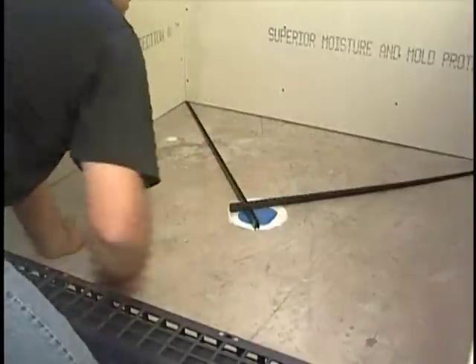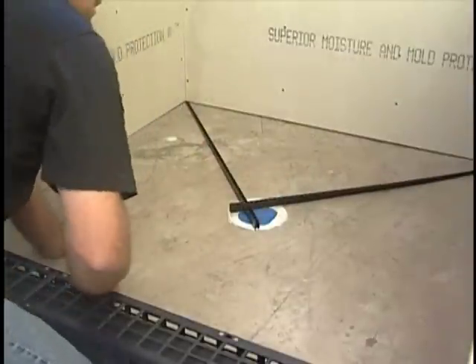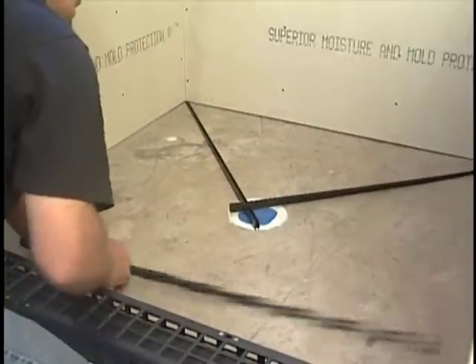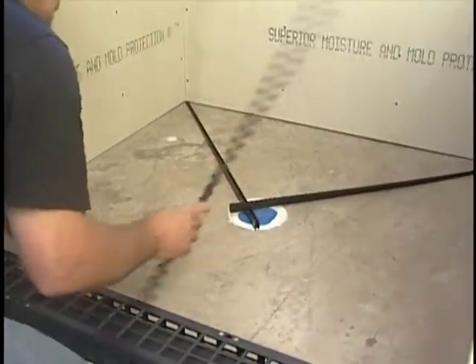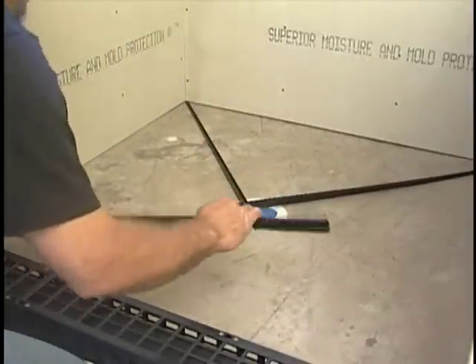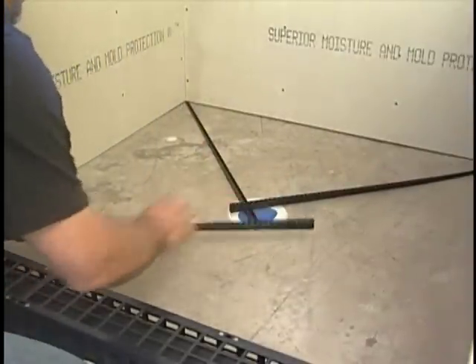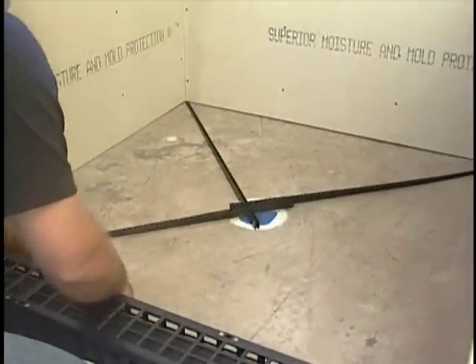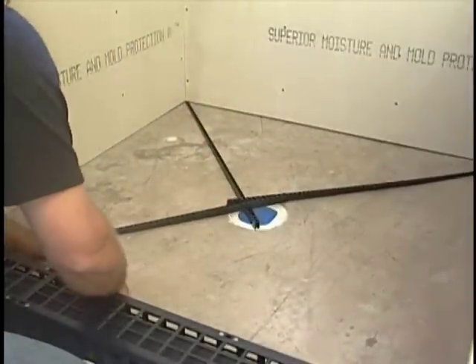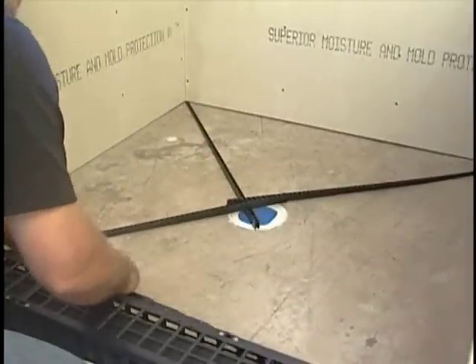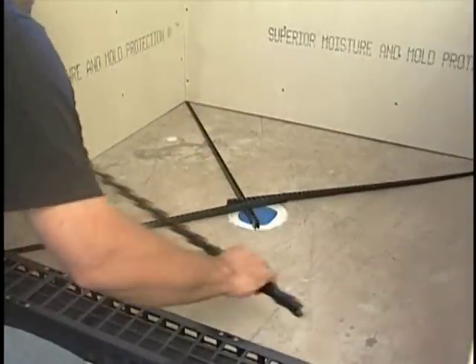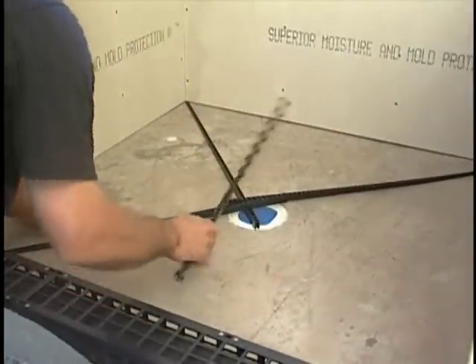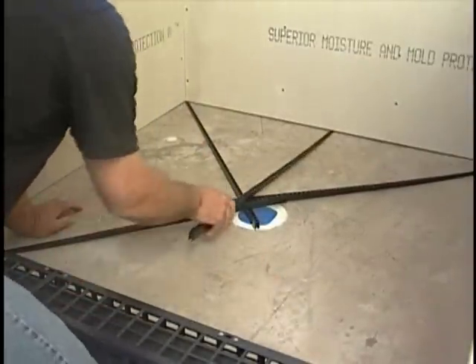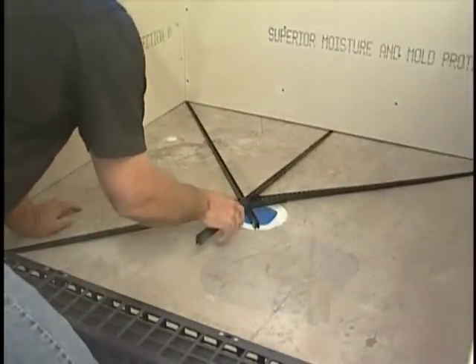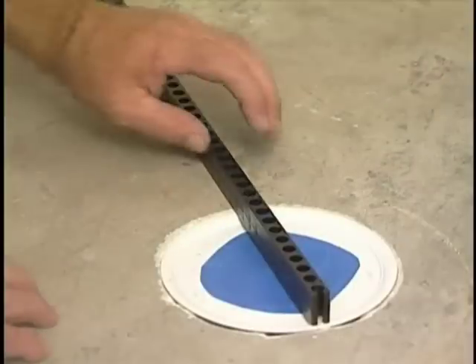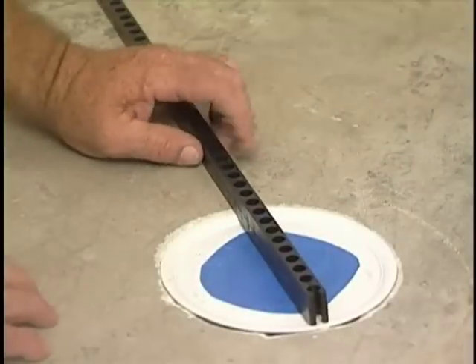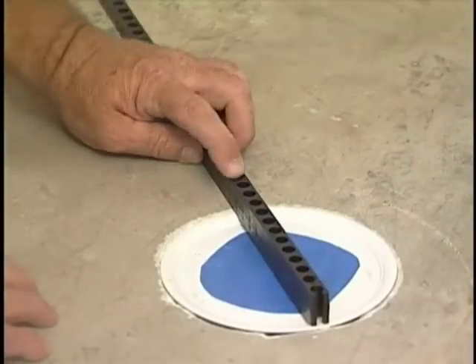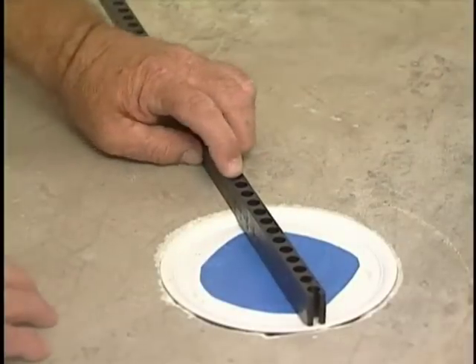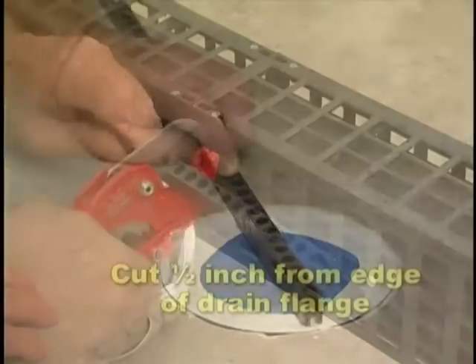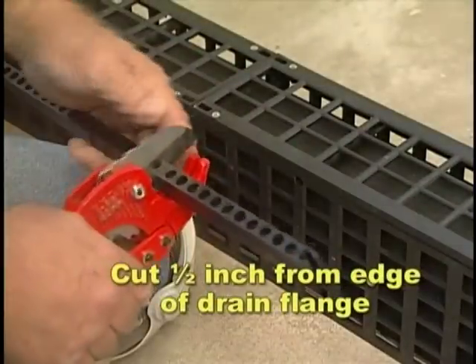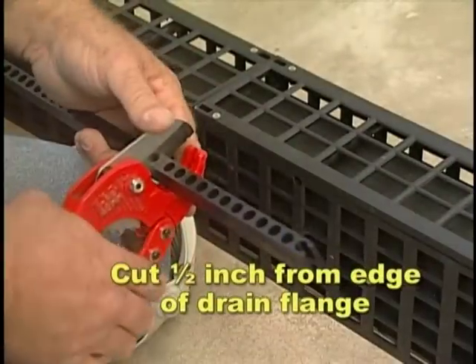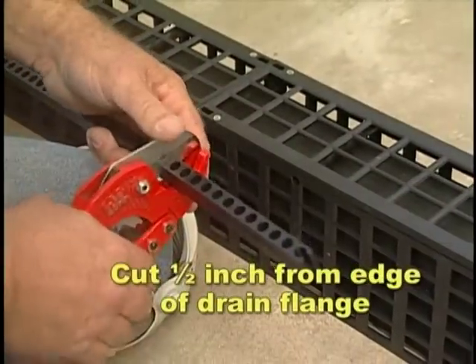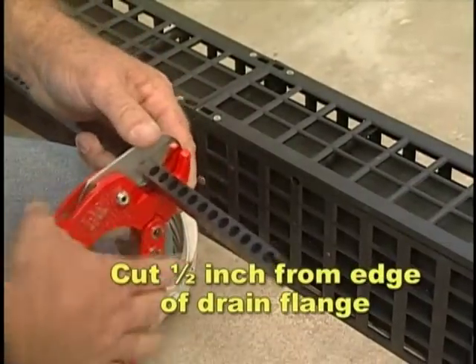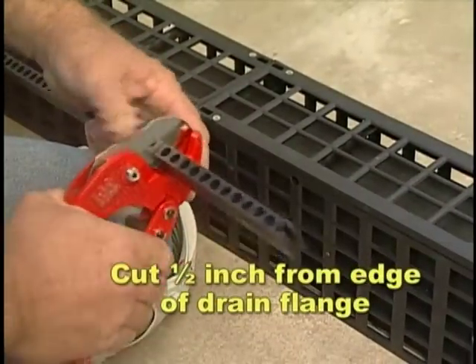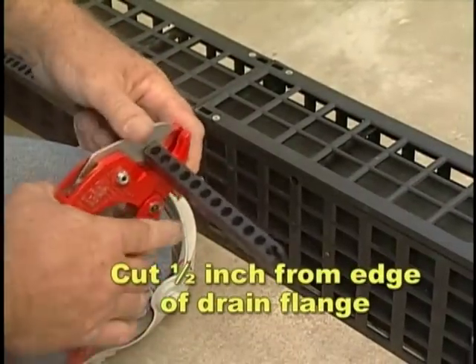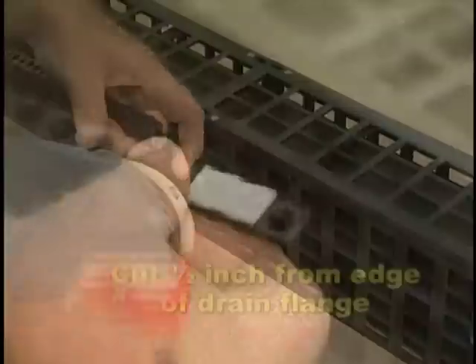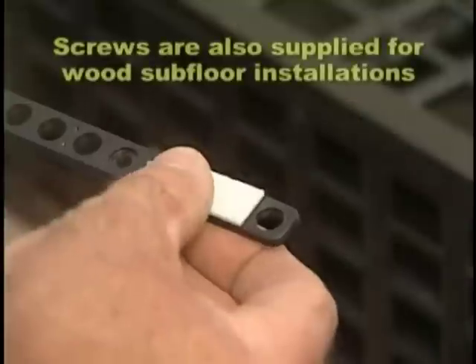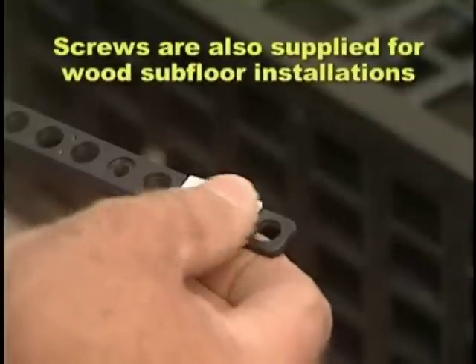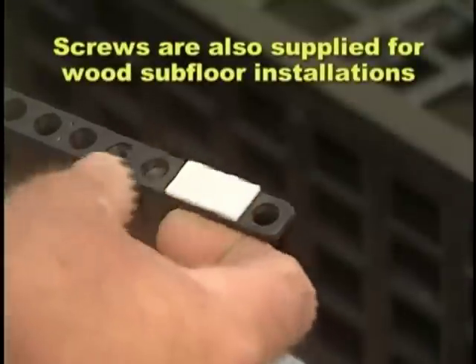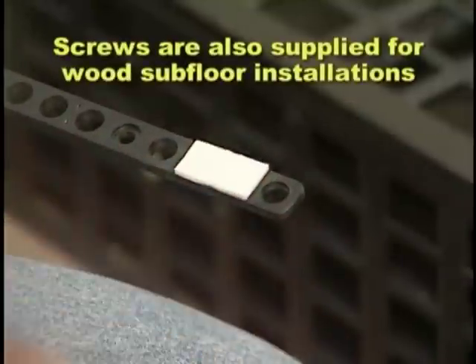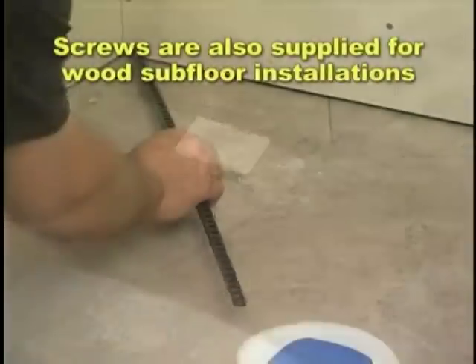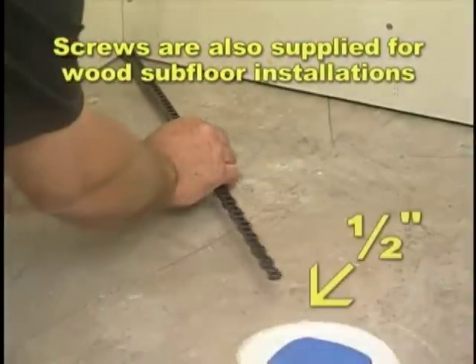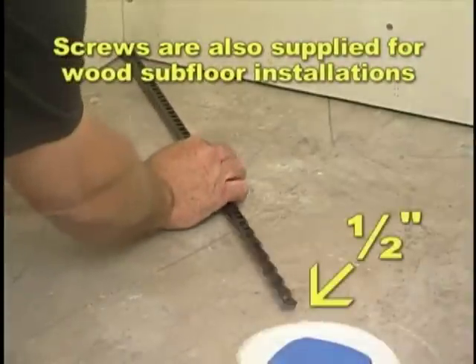Lay out the sticks needed to install pre-pitch. Reverse mark and cut each stick 1.5 inches from the edge of the drain flange and secure to the concrete with the double-sided tape provided.